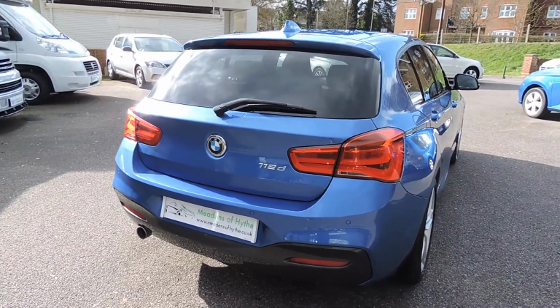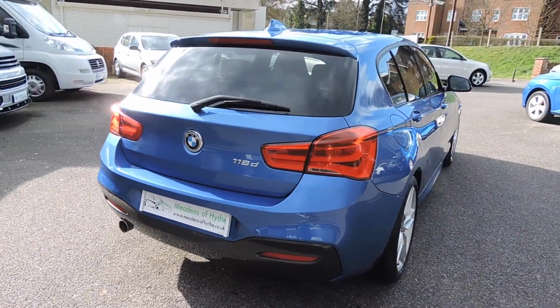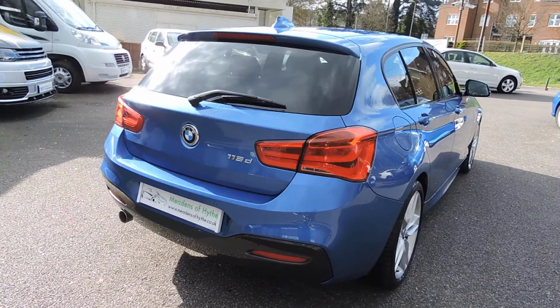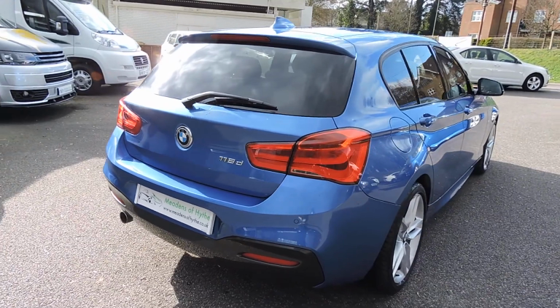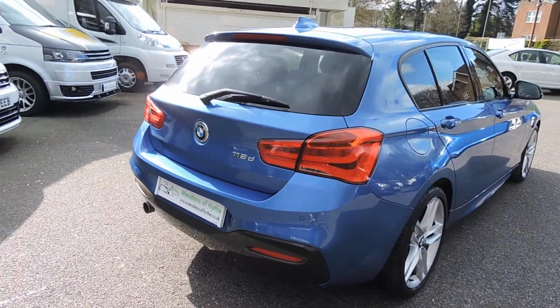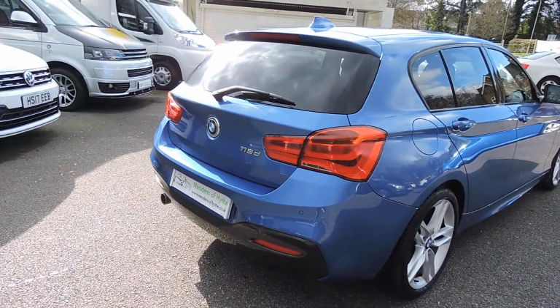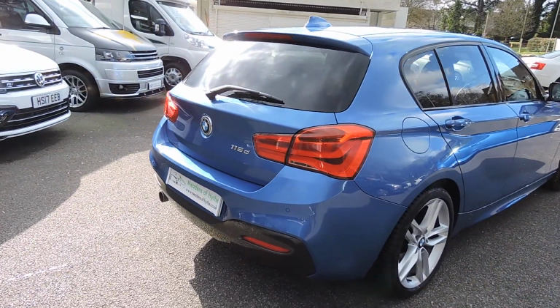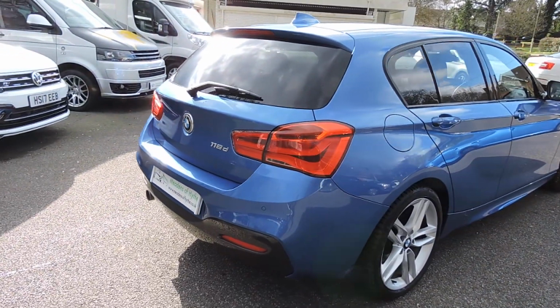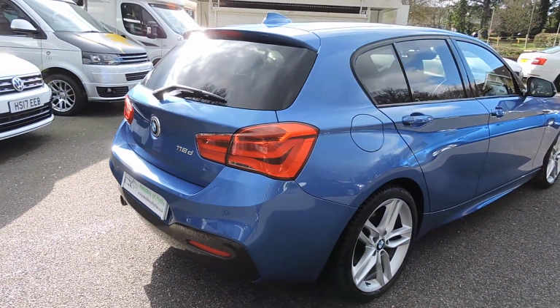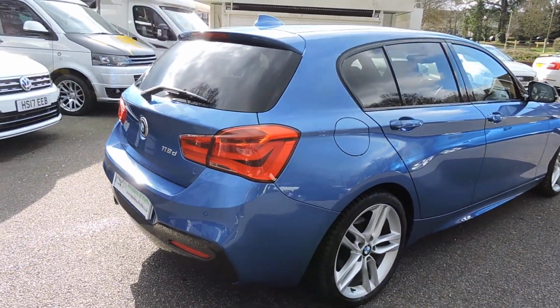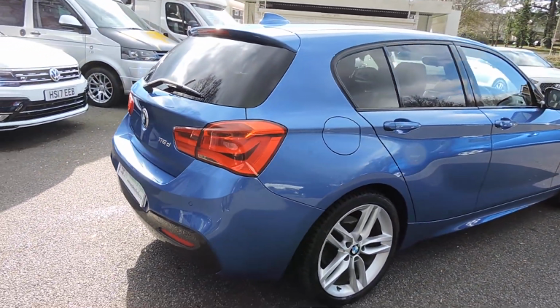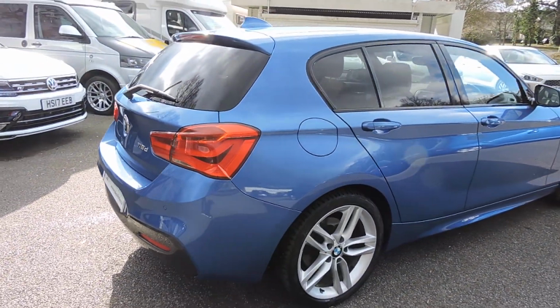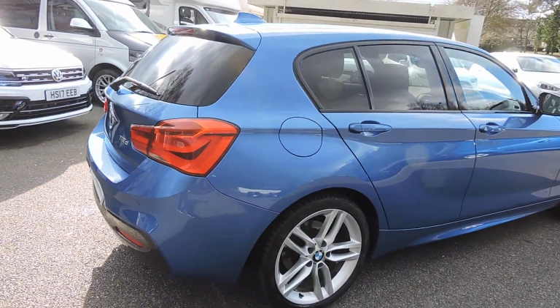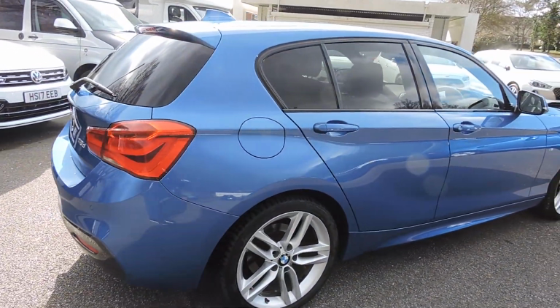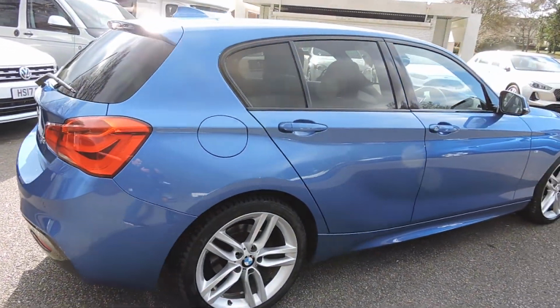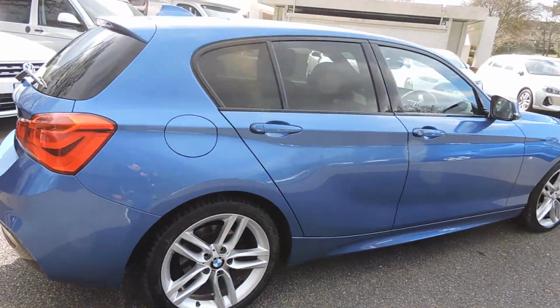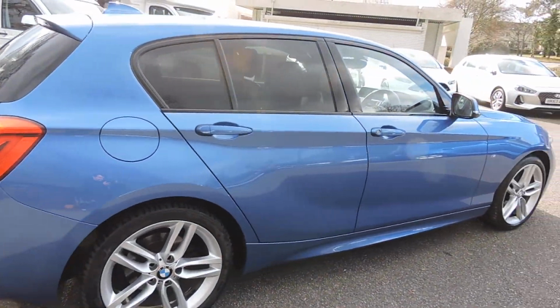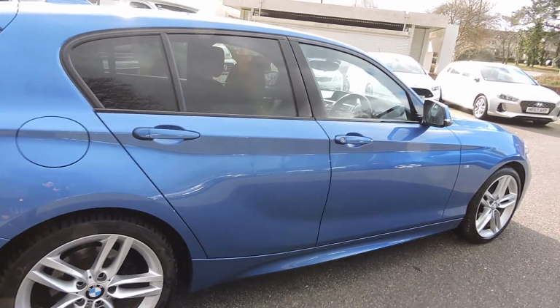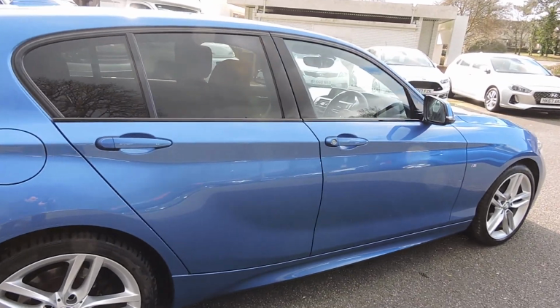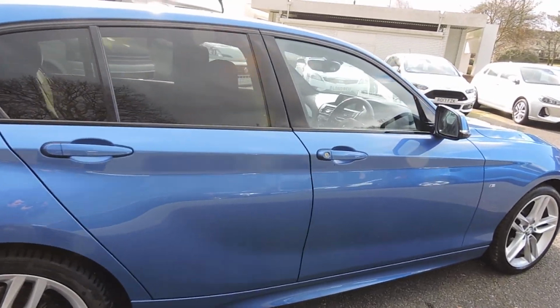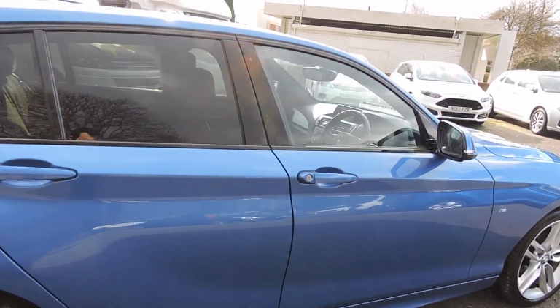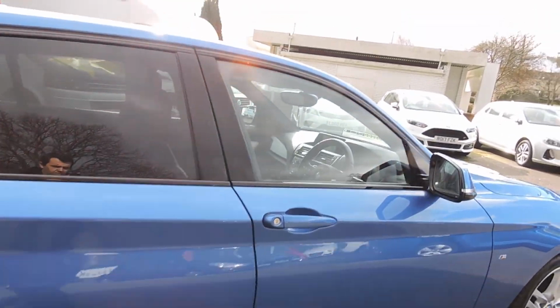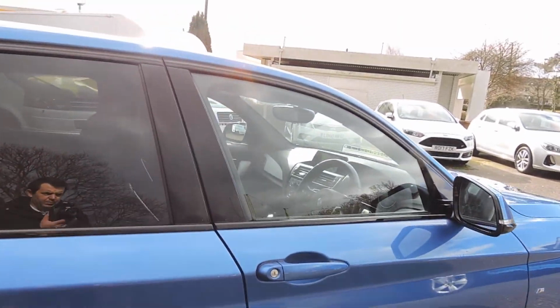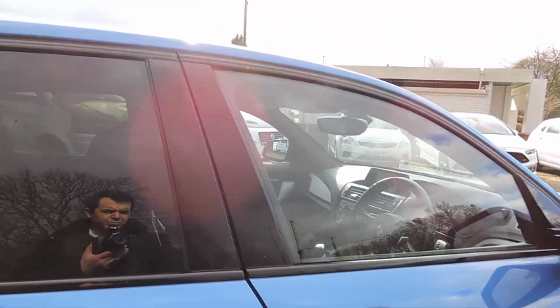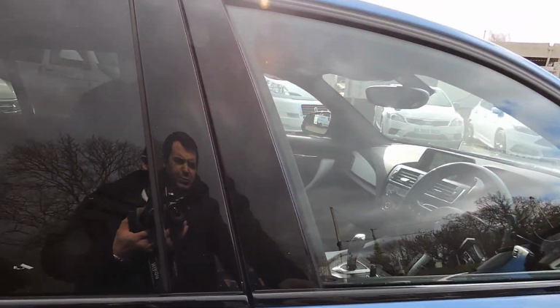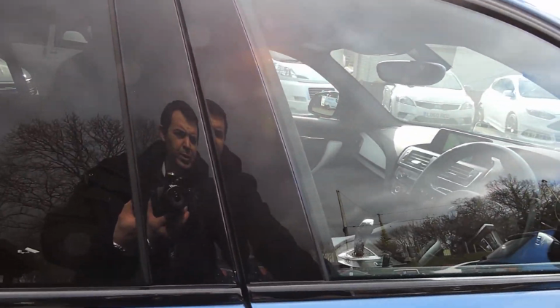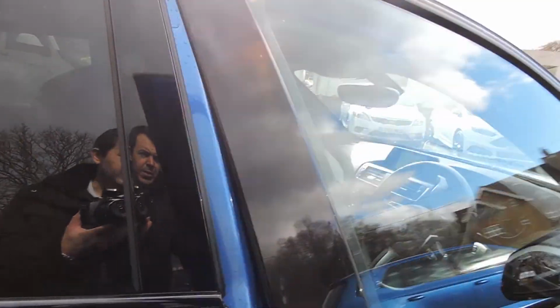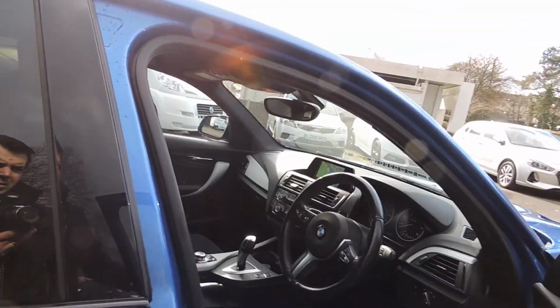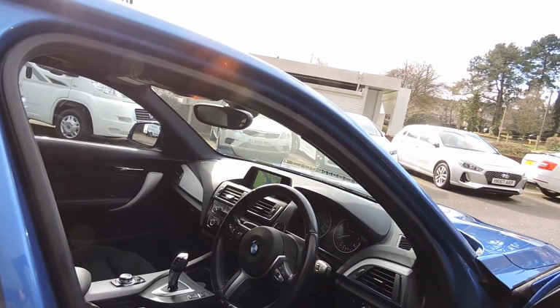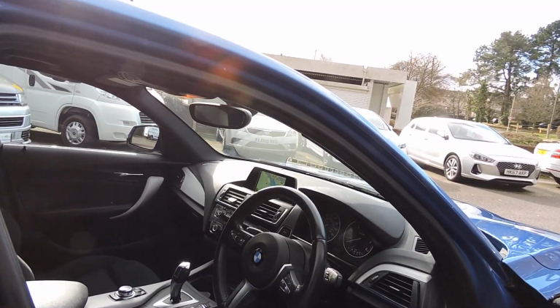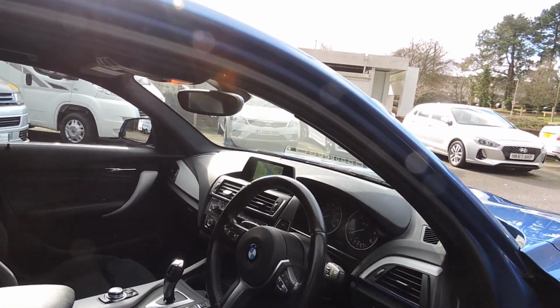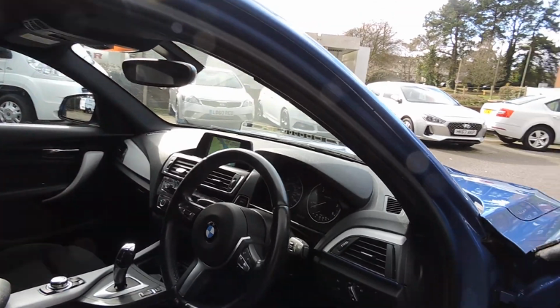Does have the 18 inch alloy wheels, rear park assist, sat nav, cruise control, Bluetooth with audio, and a DAB radio.